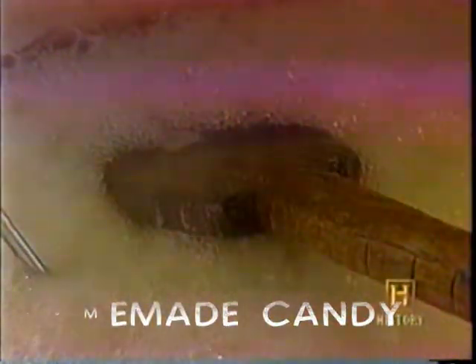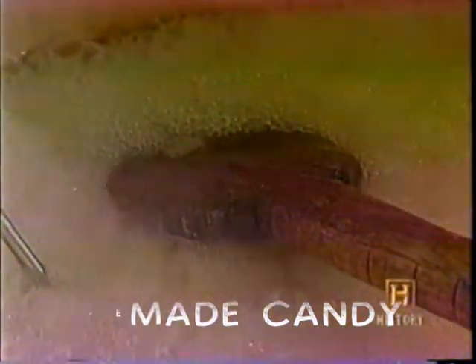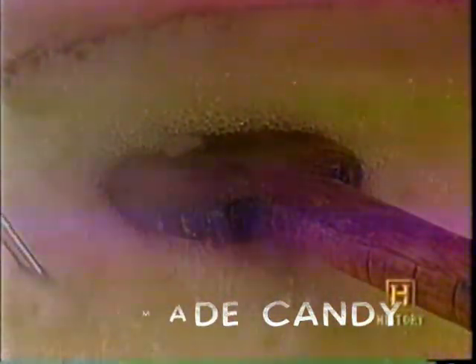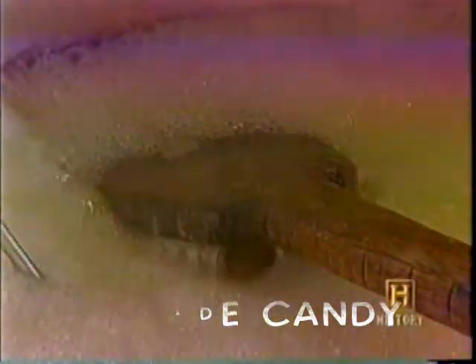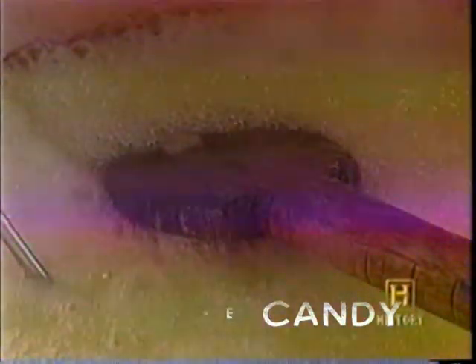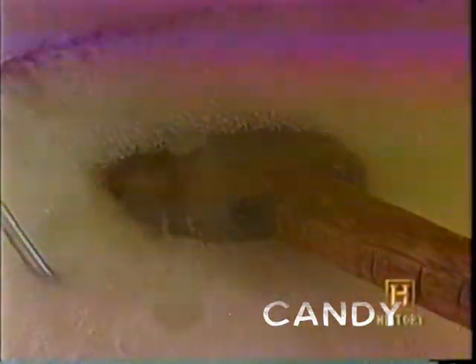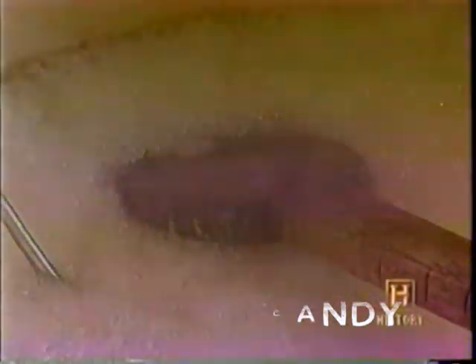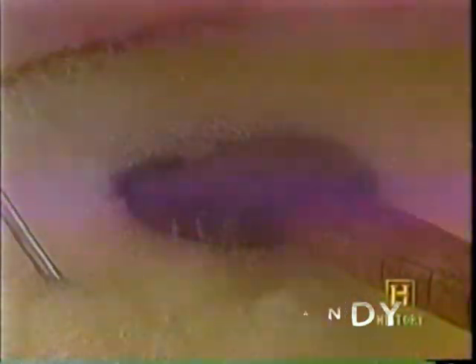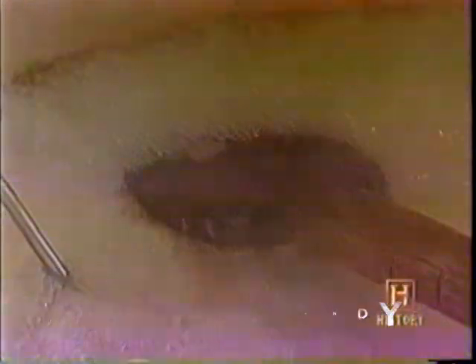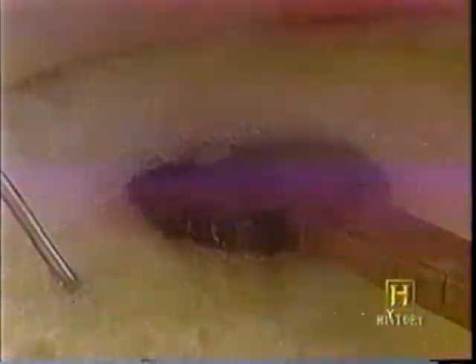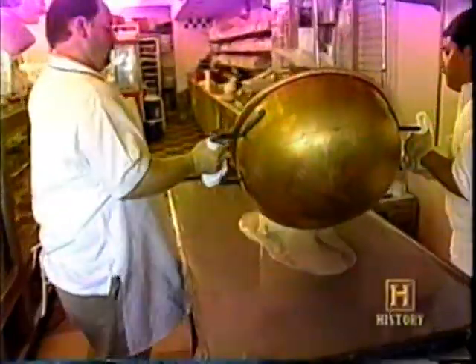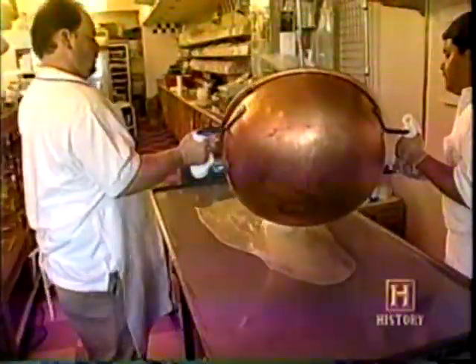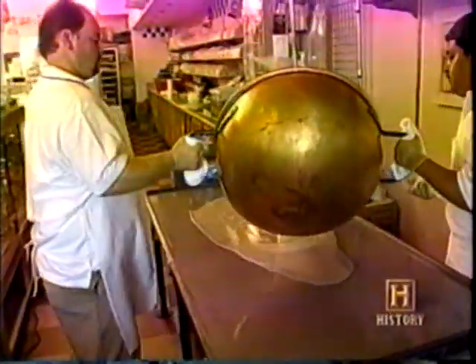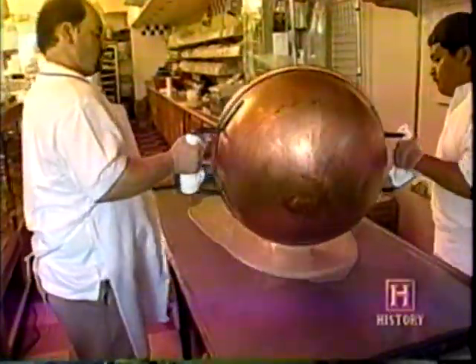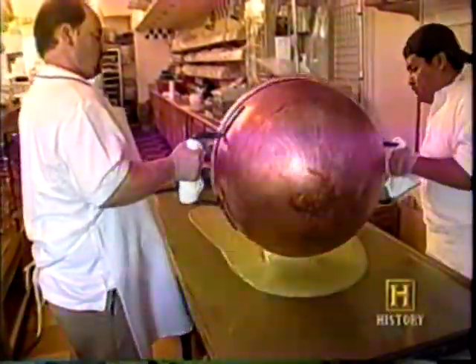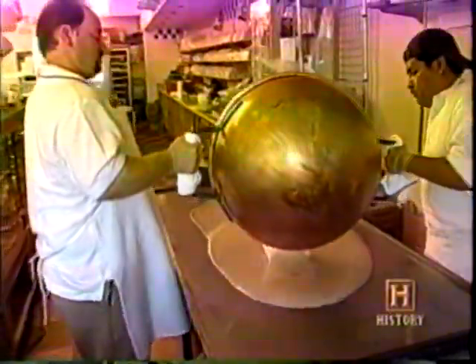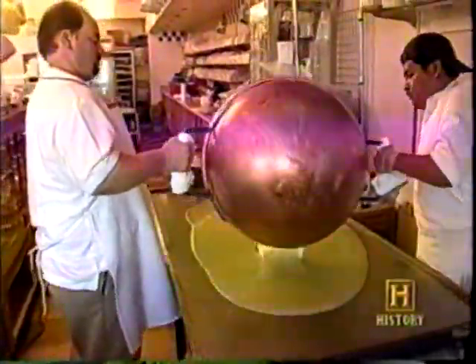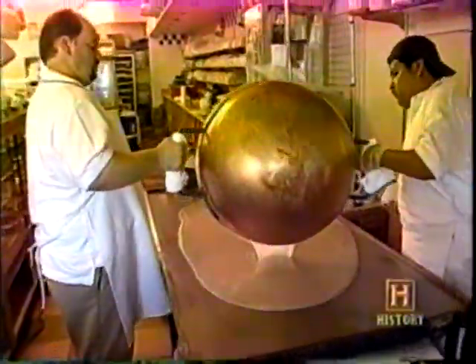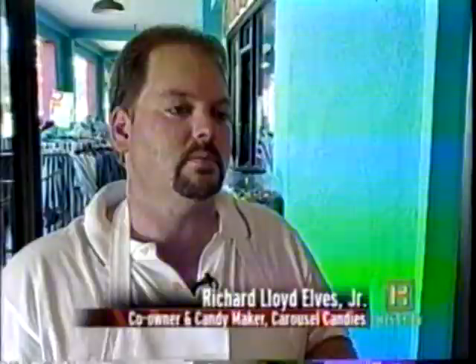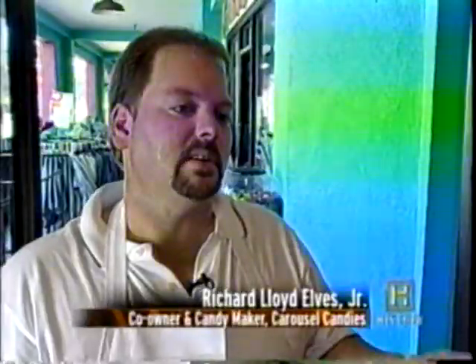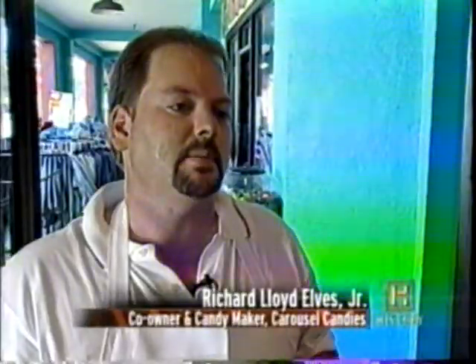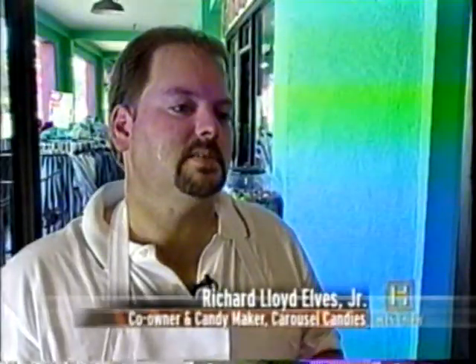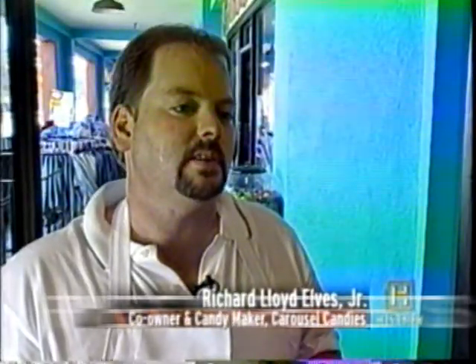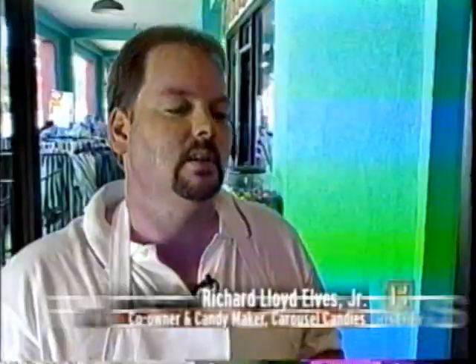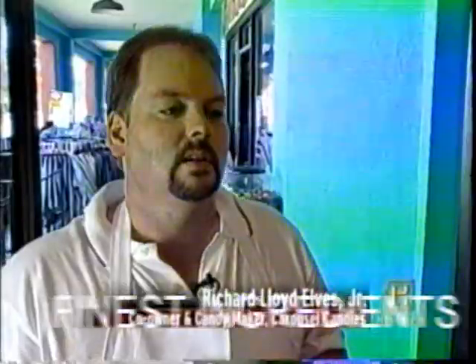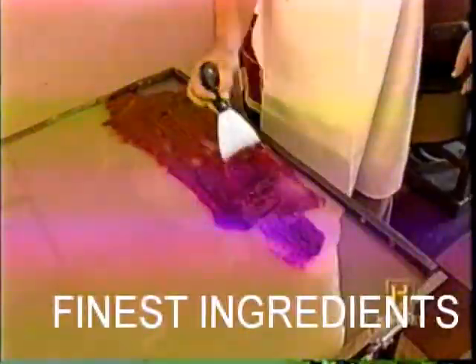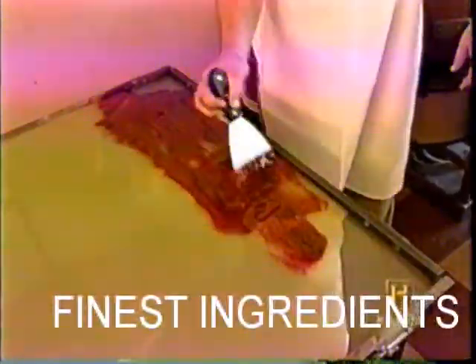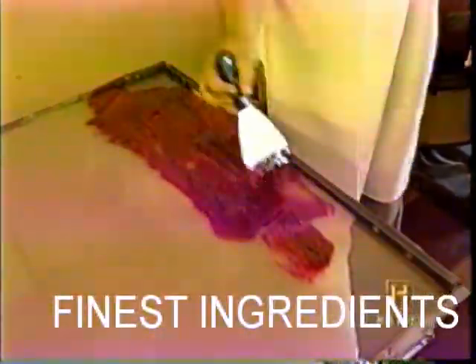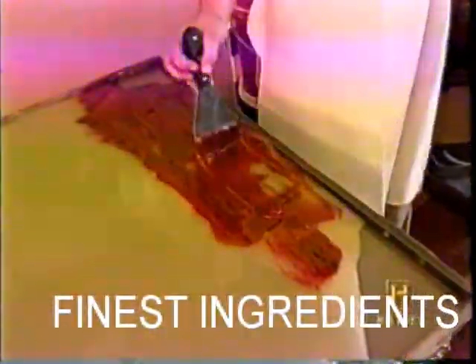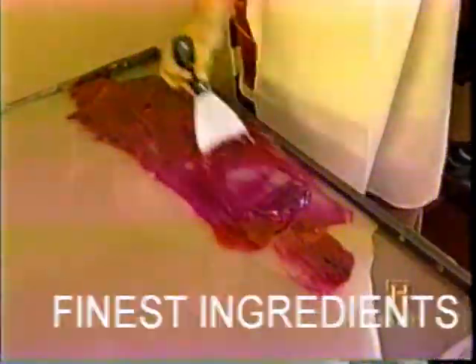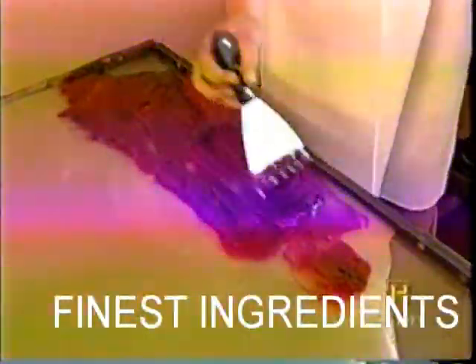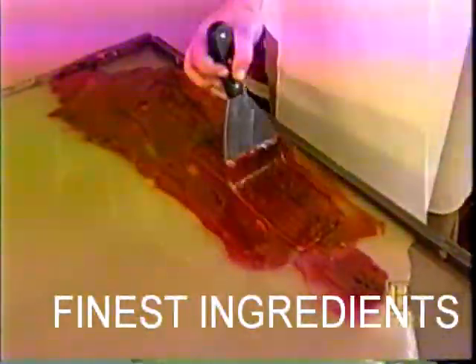The concoction is cooked to 240 degrees for 30 minutes and then spread on a water-cooled table. We are making peppermint taffy. We colored some of the taffy for the stripes.